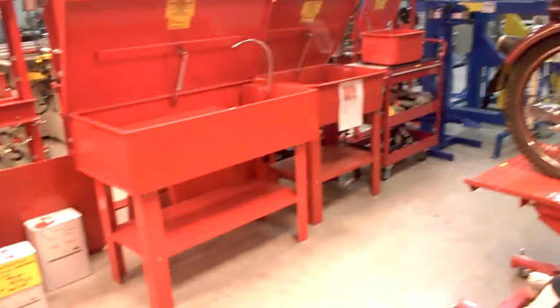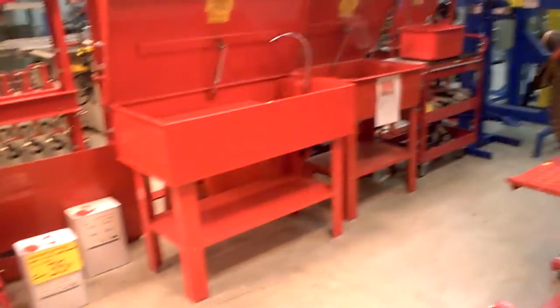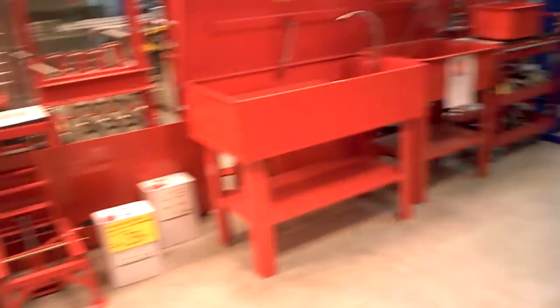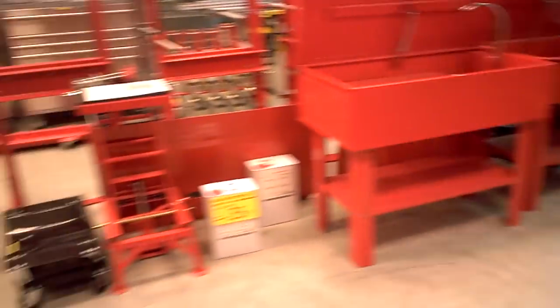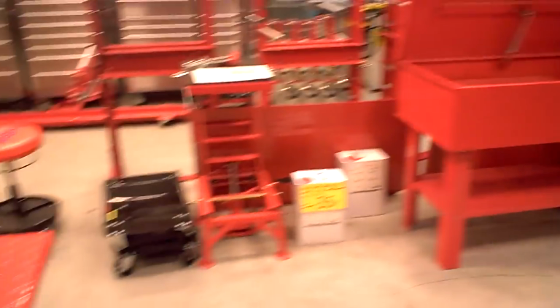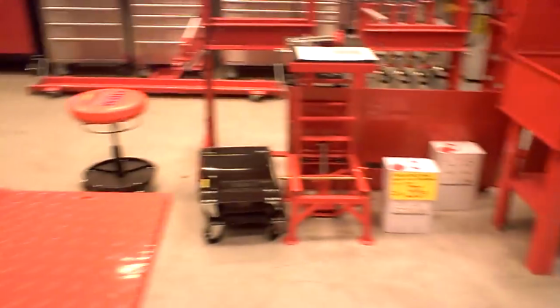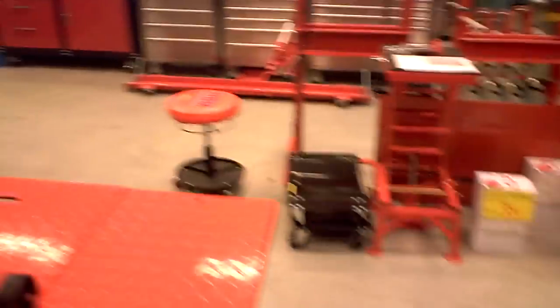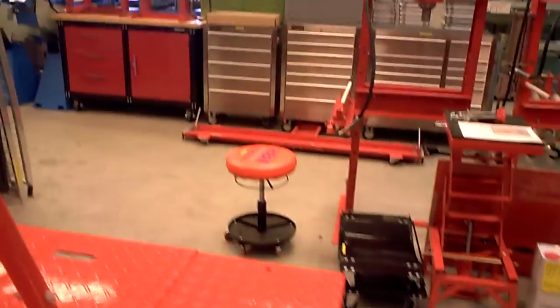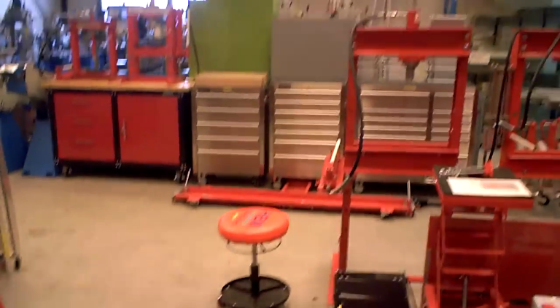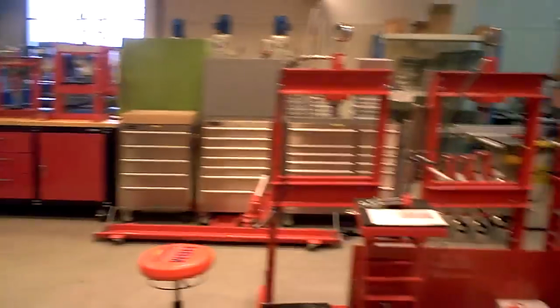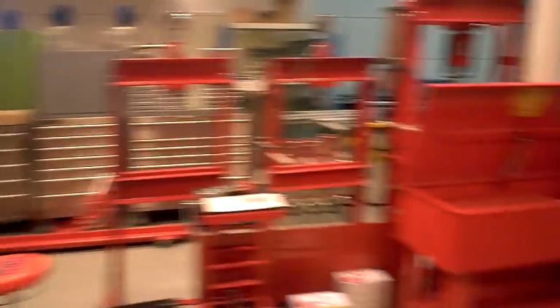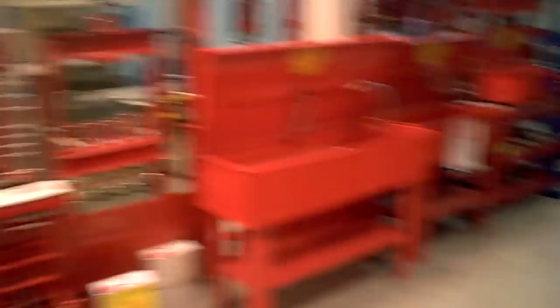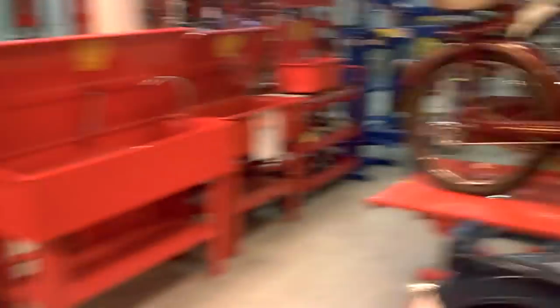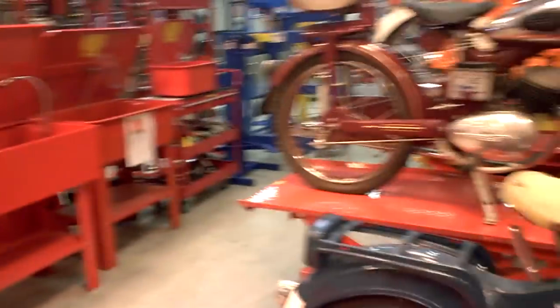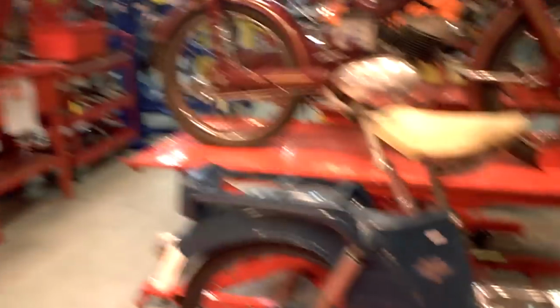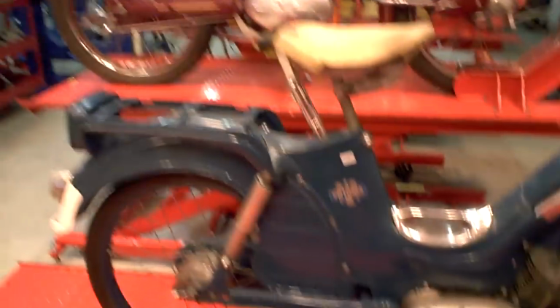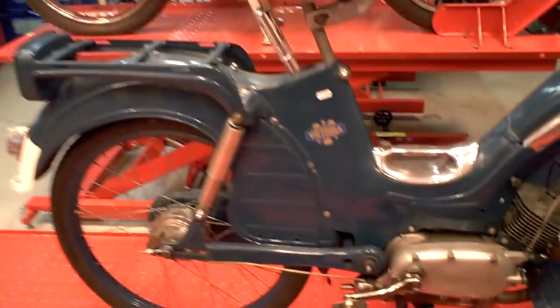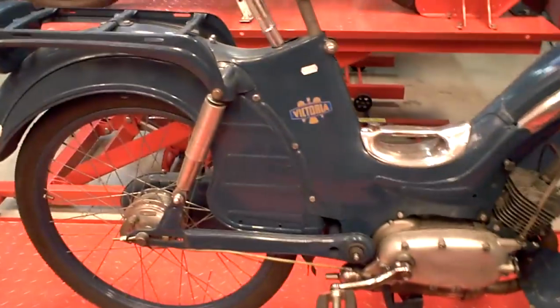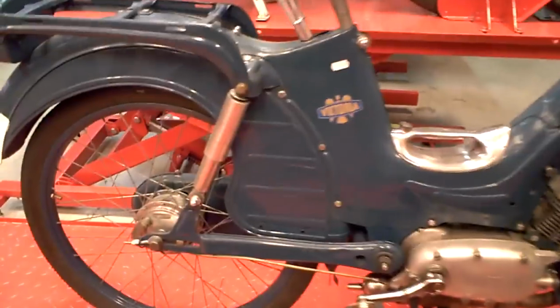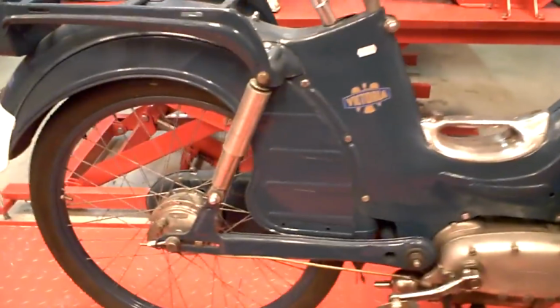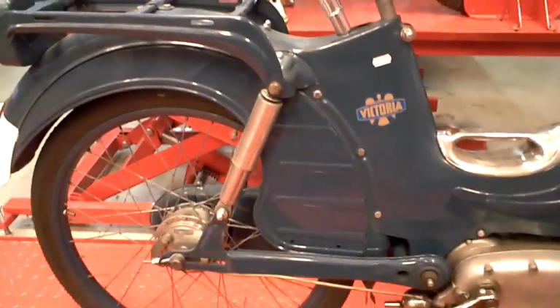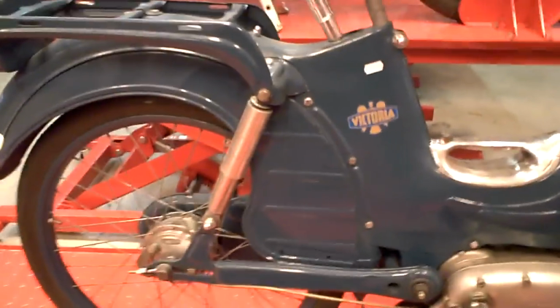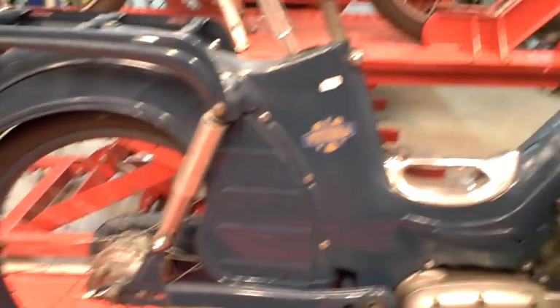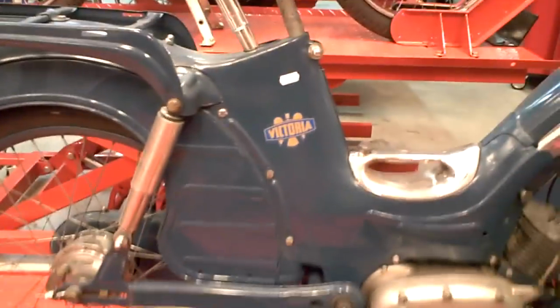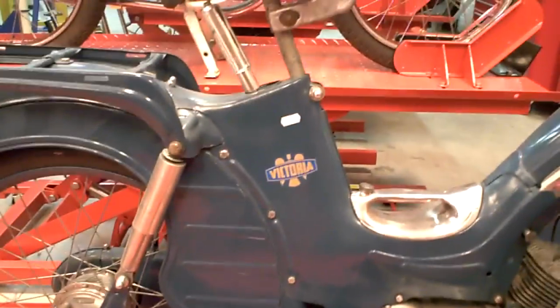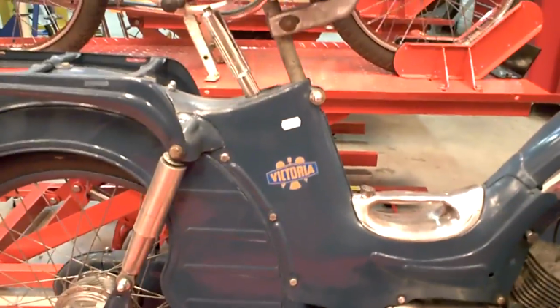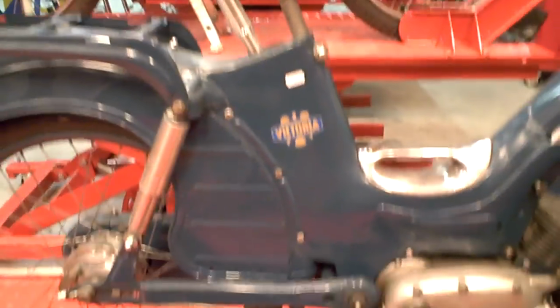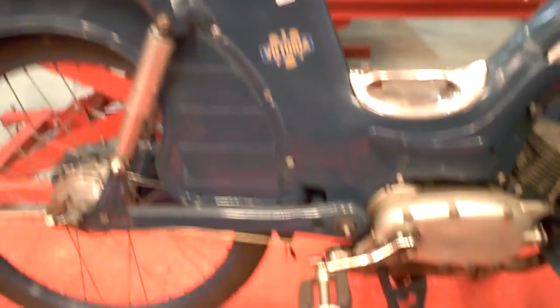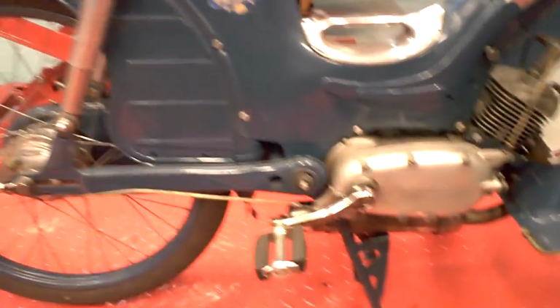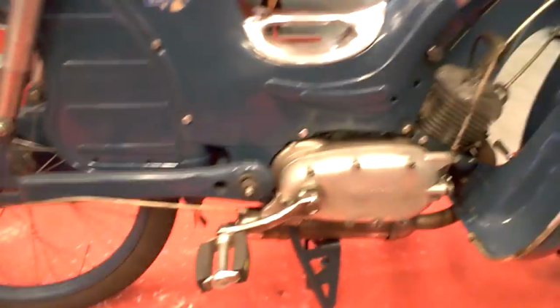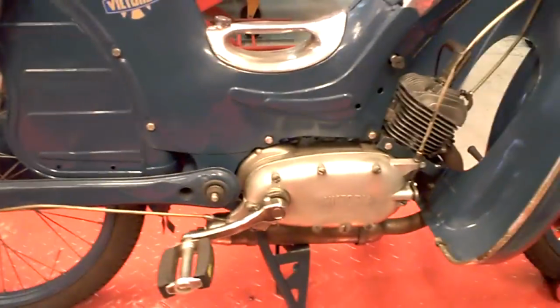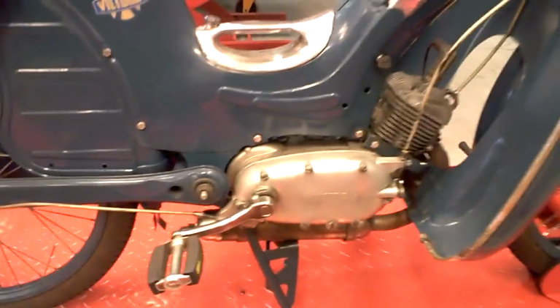Where they sell you everything for your shop or your workshop. This guy has got some nice mopeds. It's a Victoria.